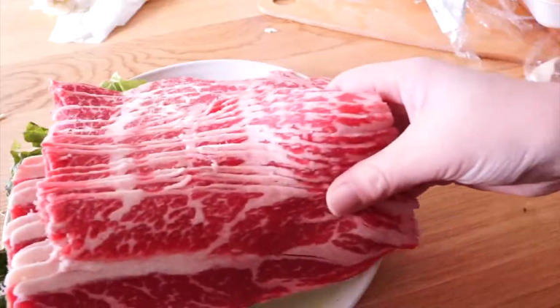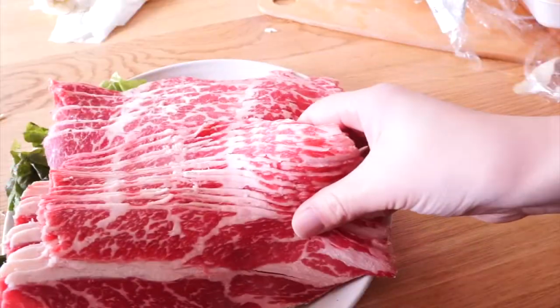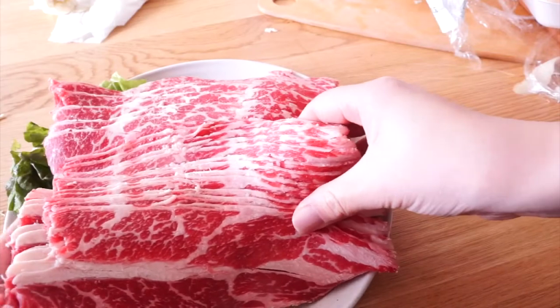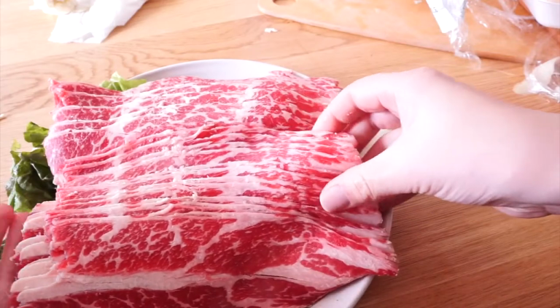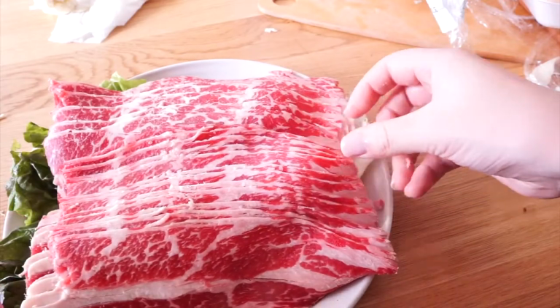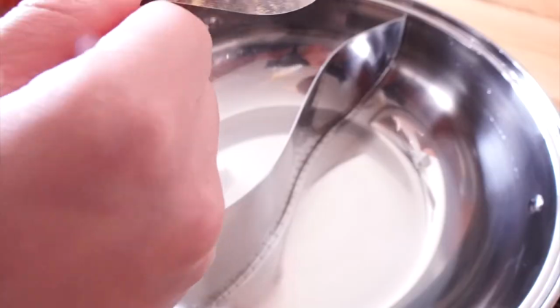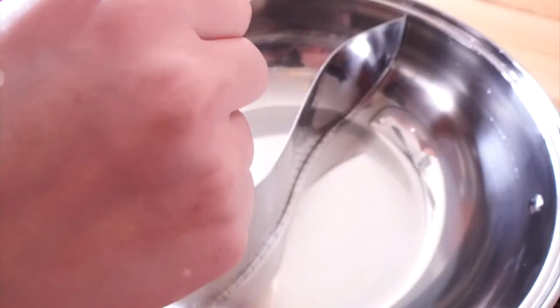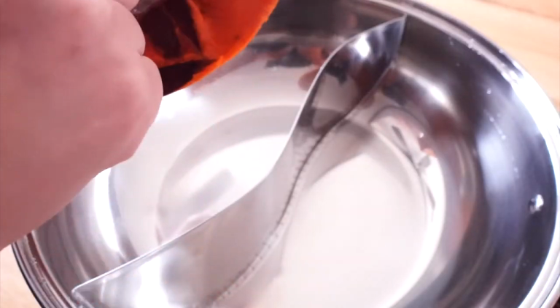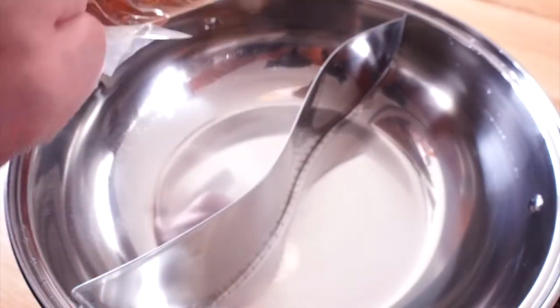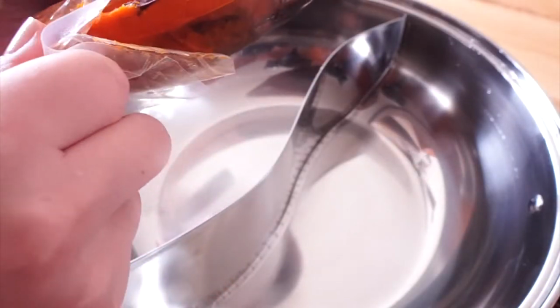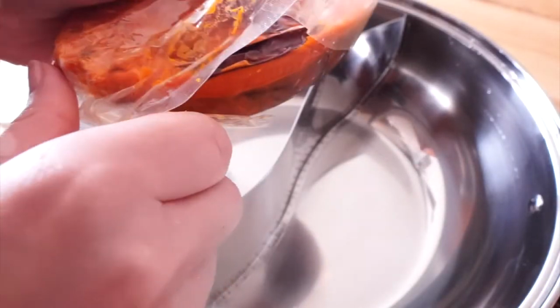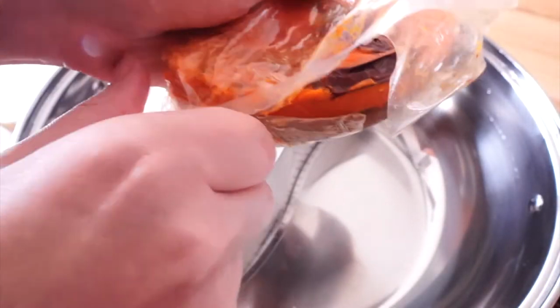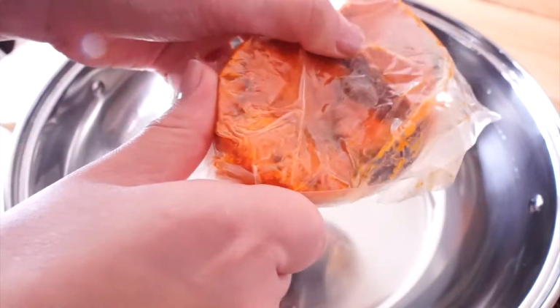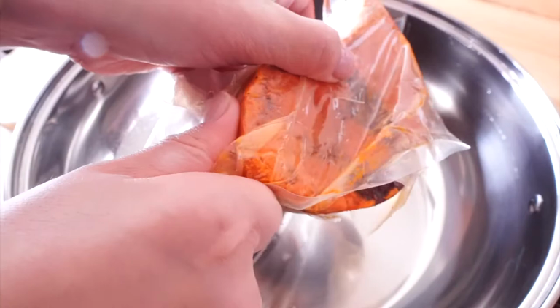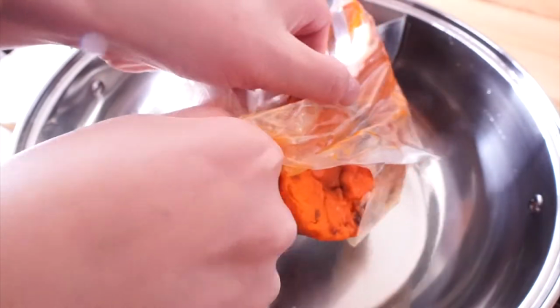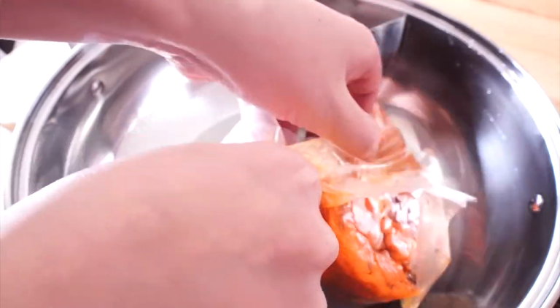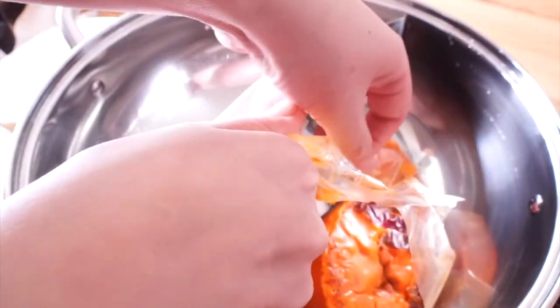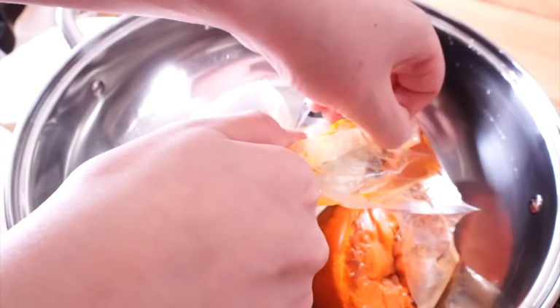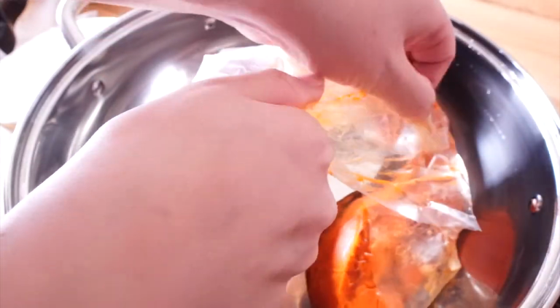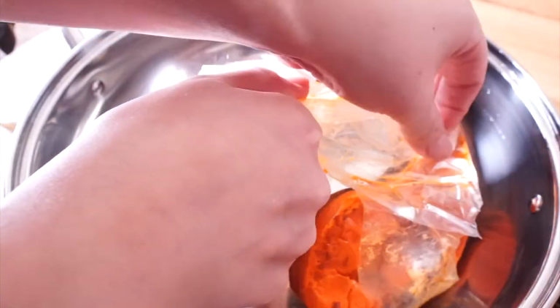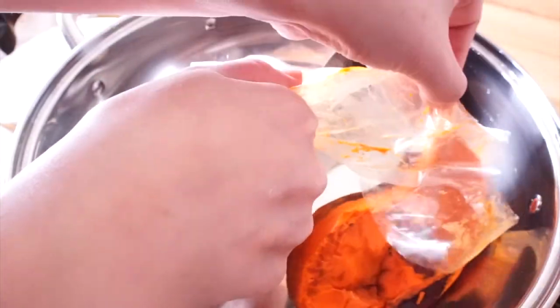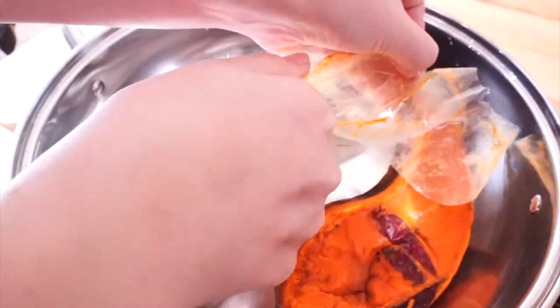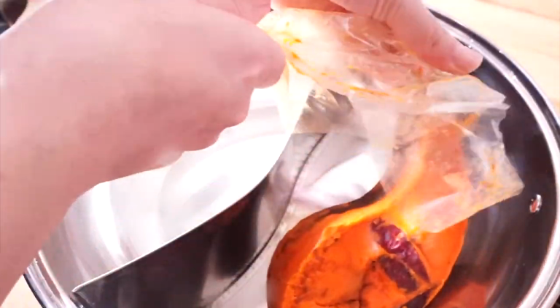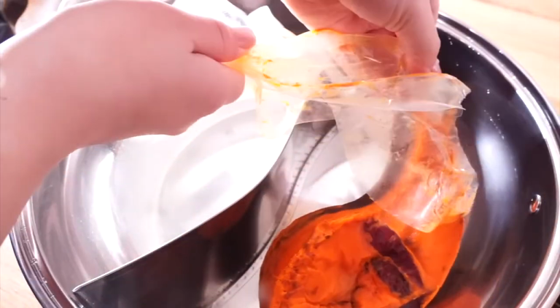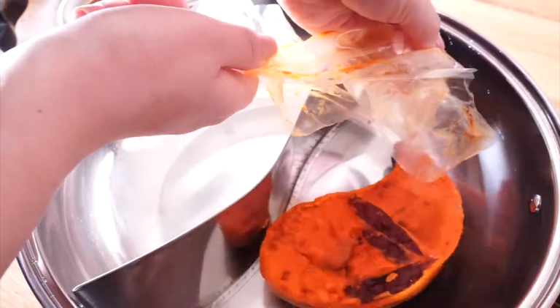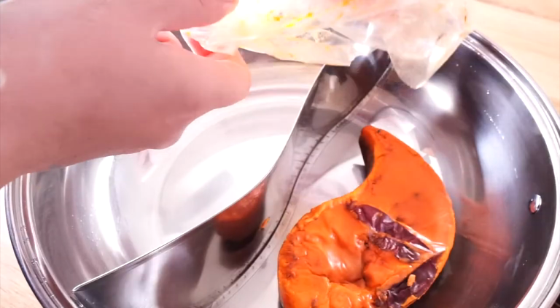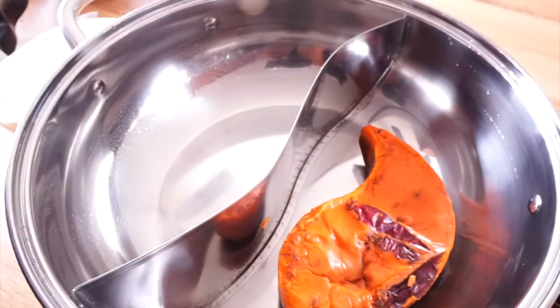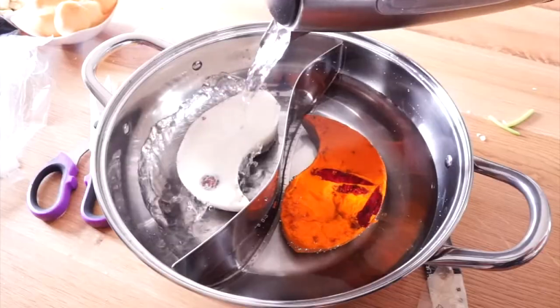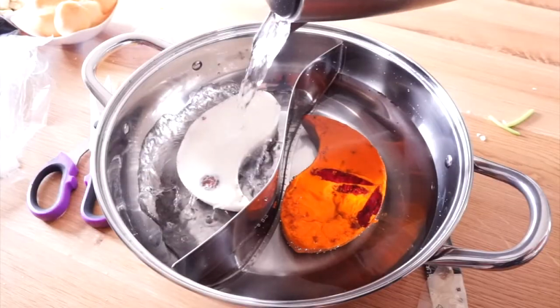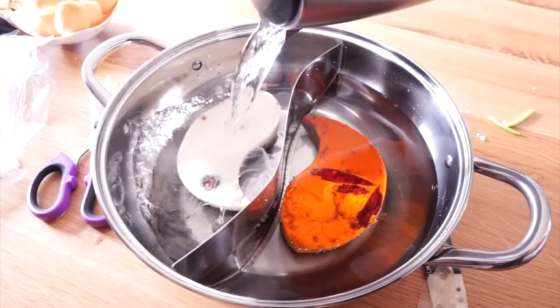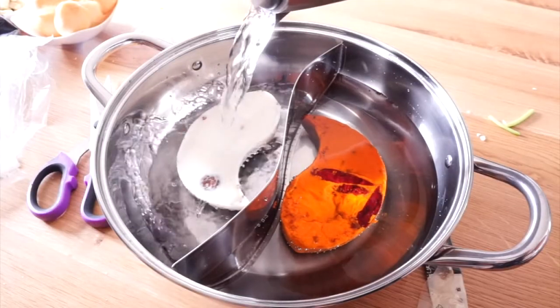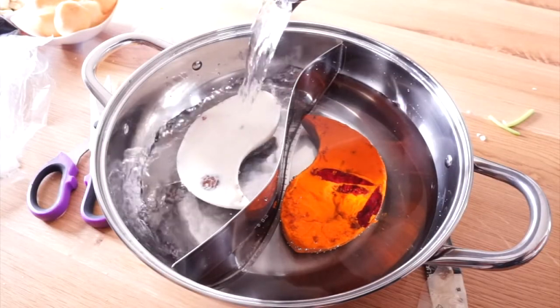Meat and soup paste are pre-packed and available in most Chinese supermarkets. You can pick any flavor you like — spicy or non-spicy. I am having a two-taste hot pot here.